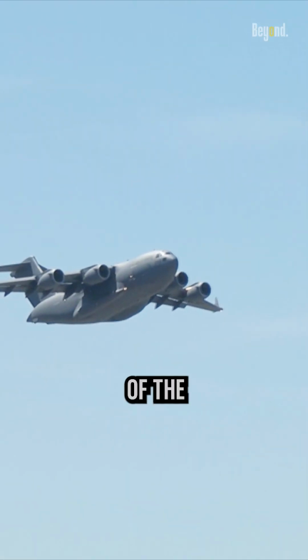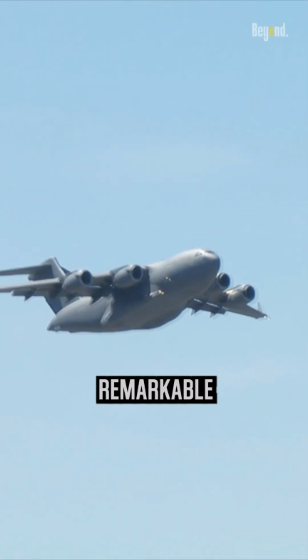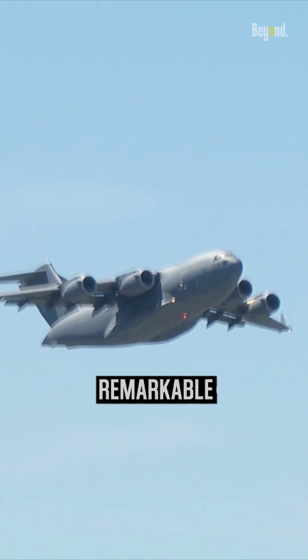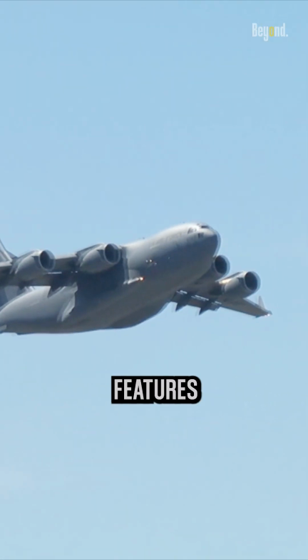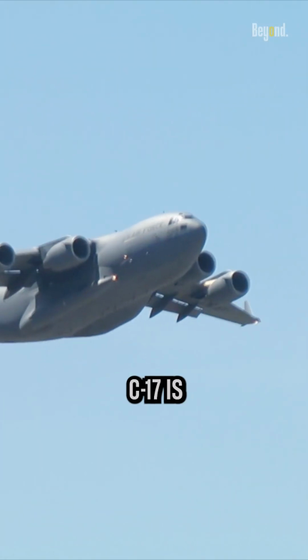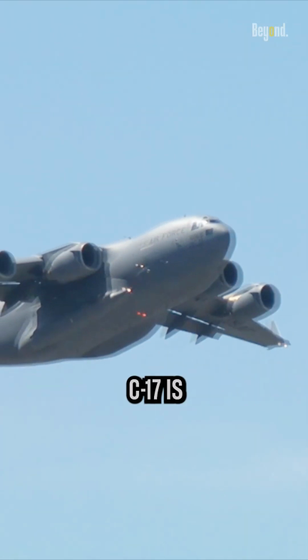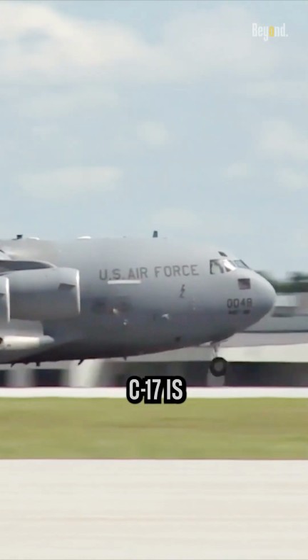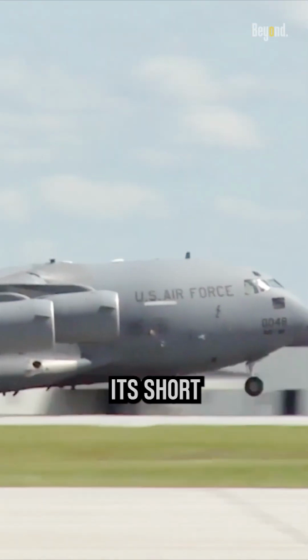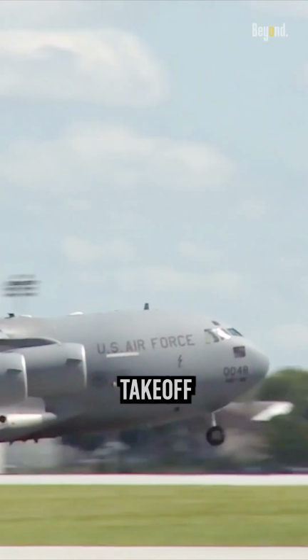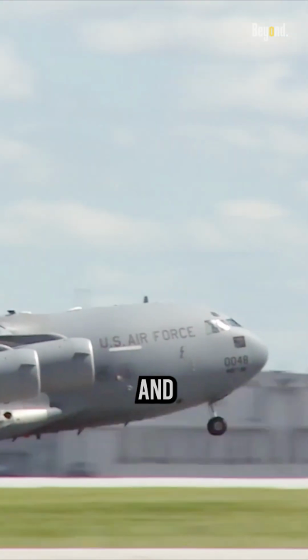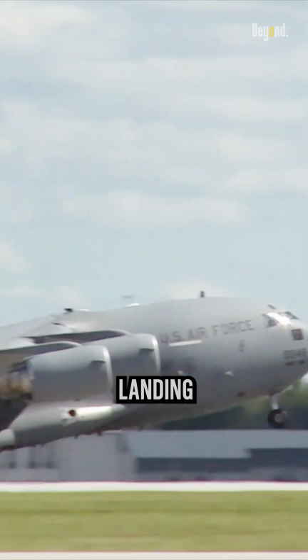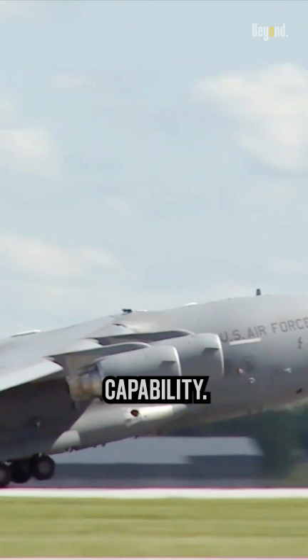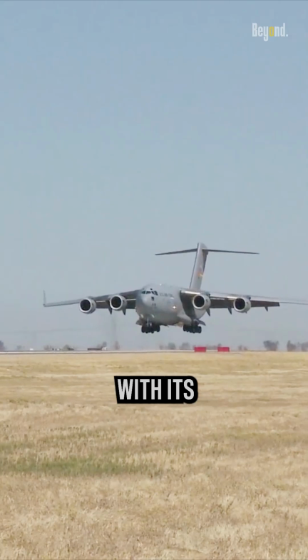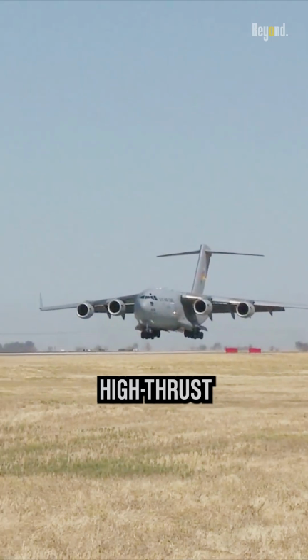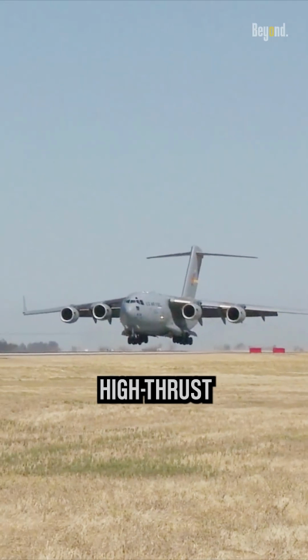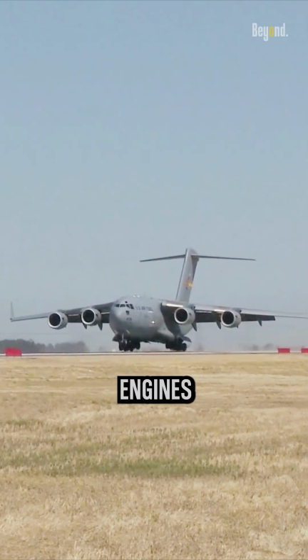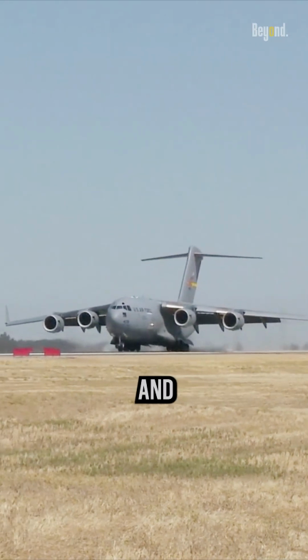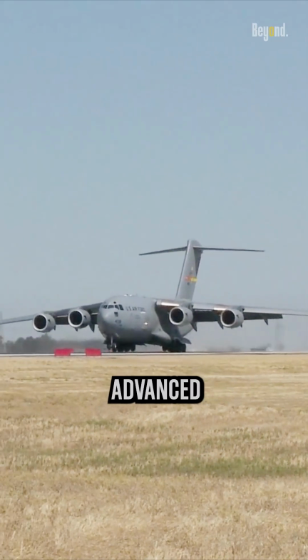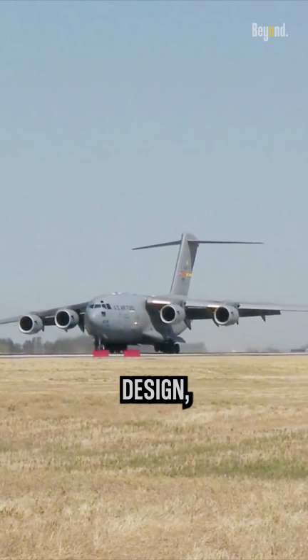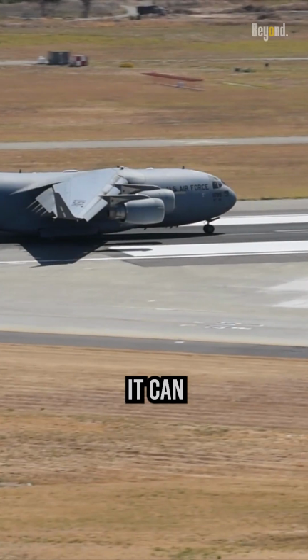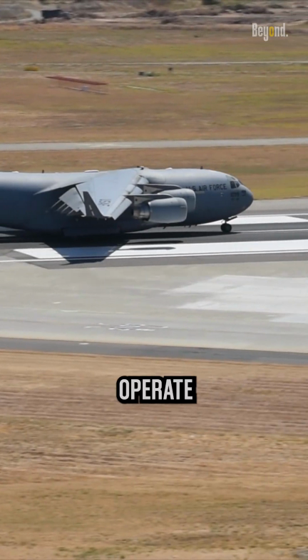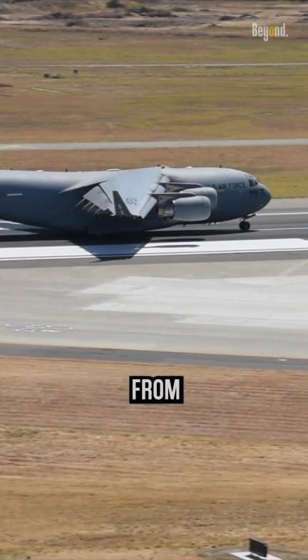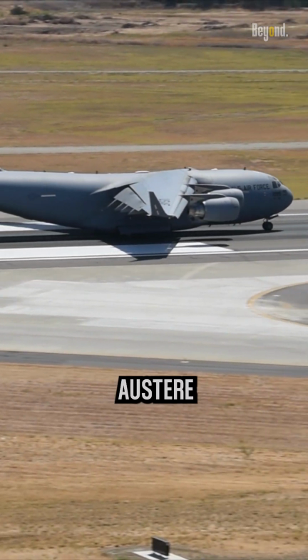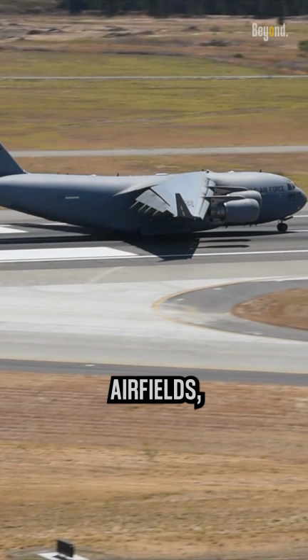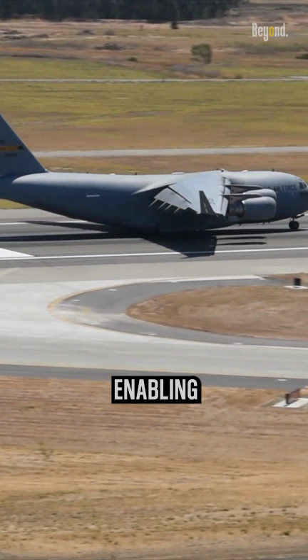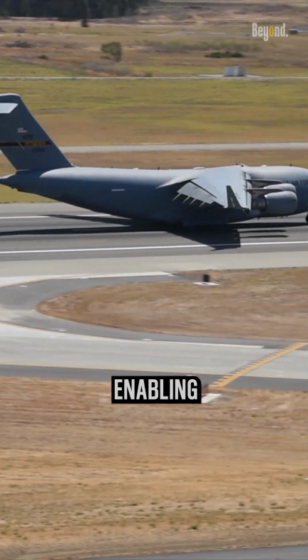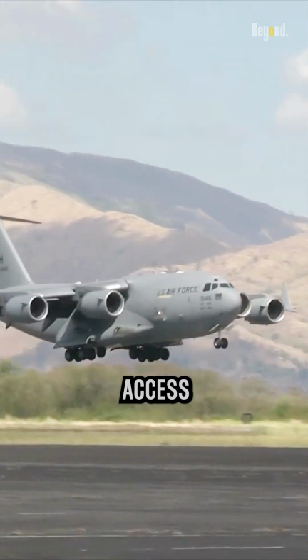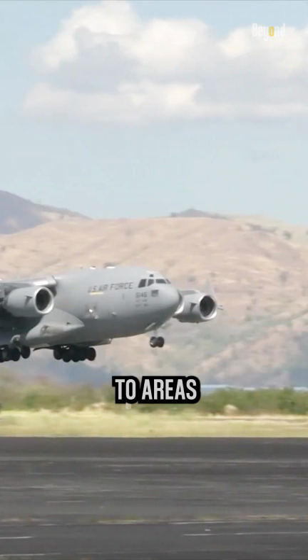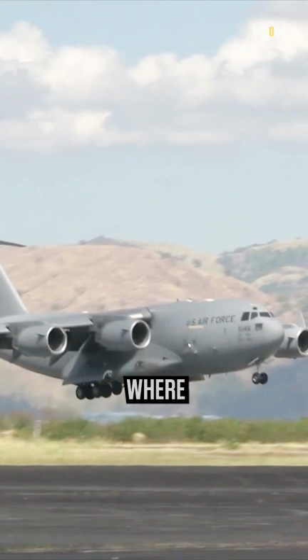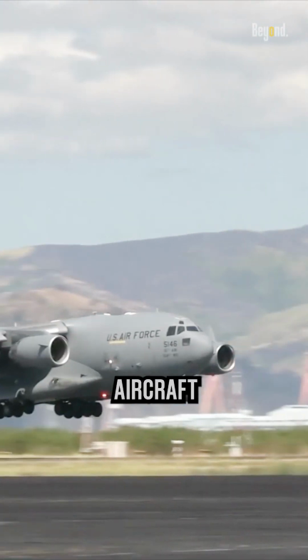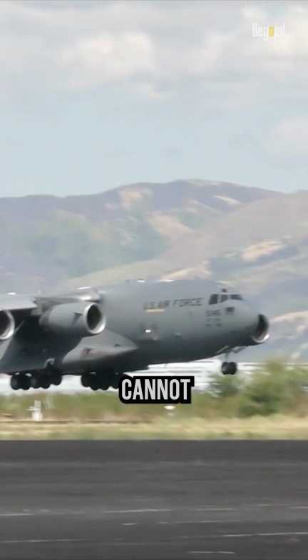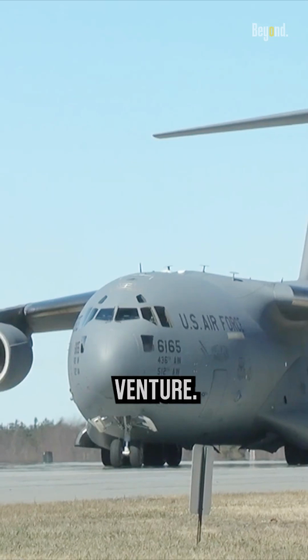One of the most remarkable features of the C-17 is its short takeoff and landing capability. With its high-thrust engines and advanced wing design, it can operate from austere airfields, enabling access to areas where other aircraft cannot venture.